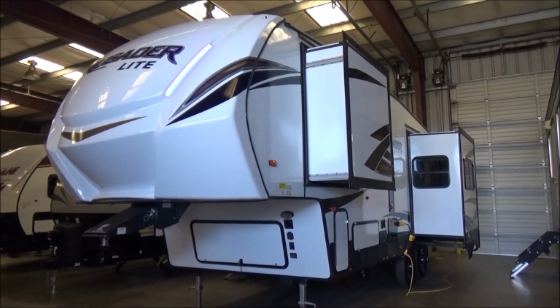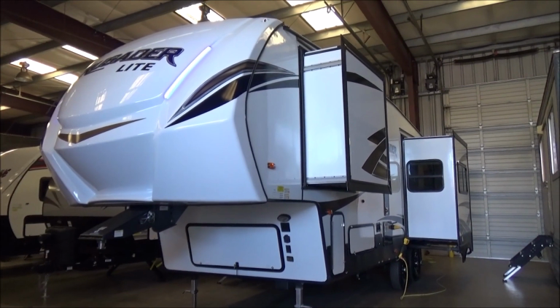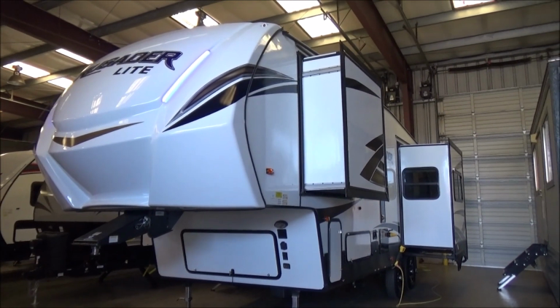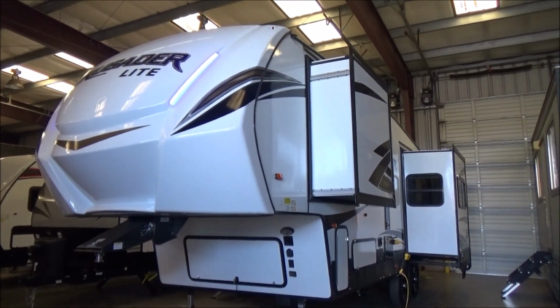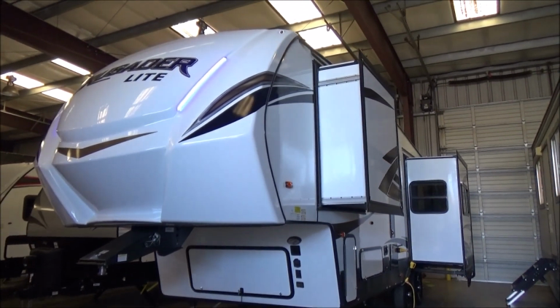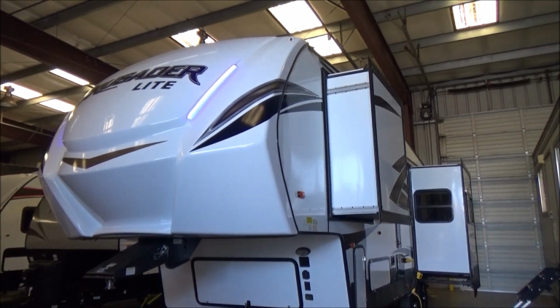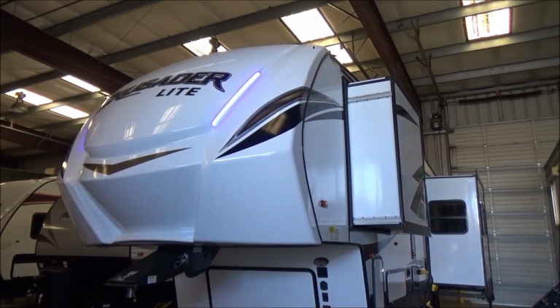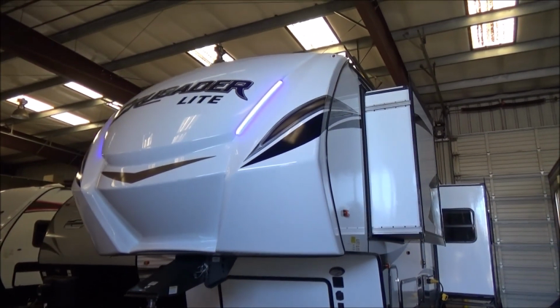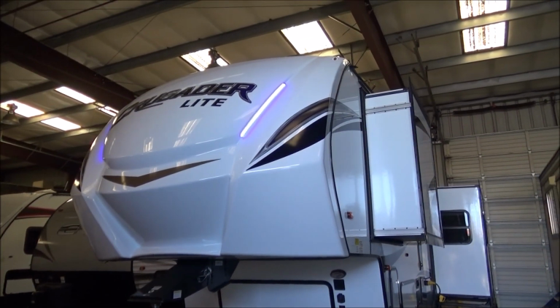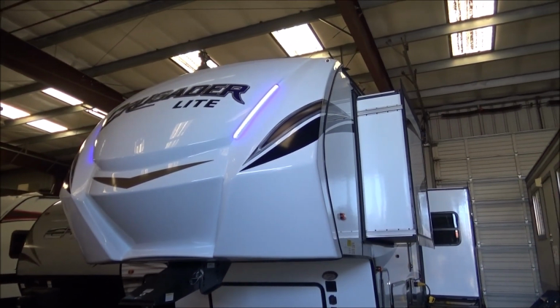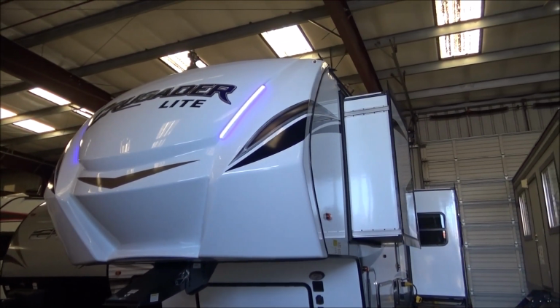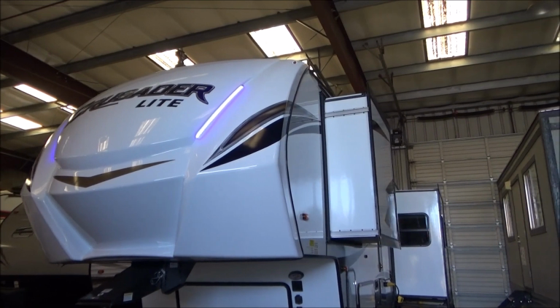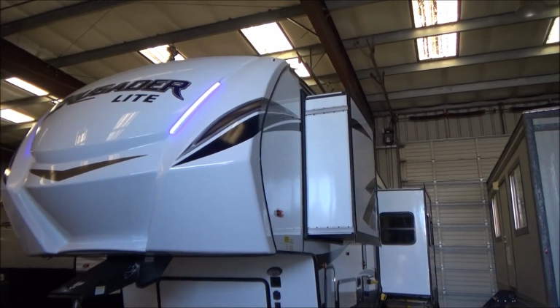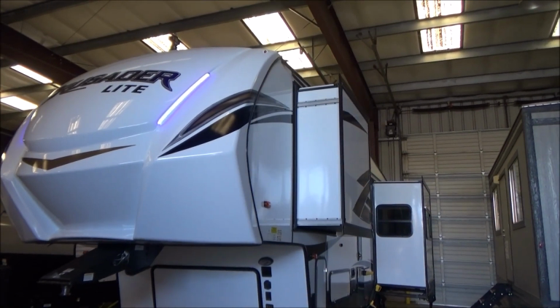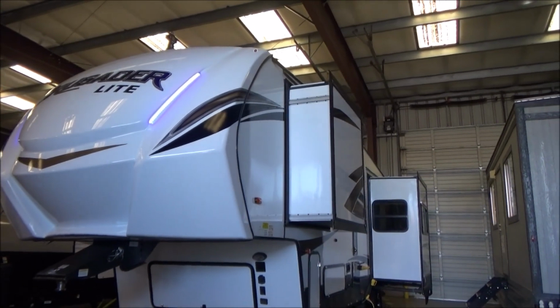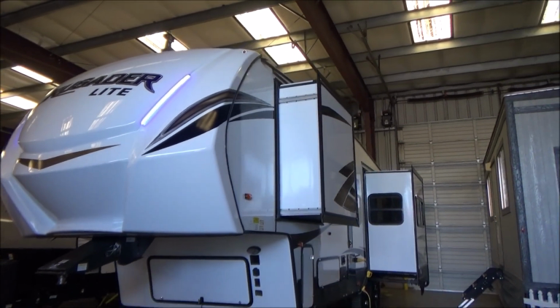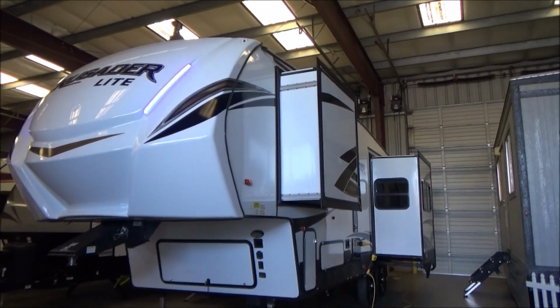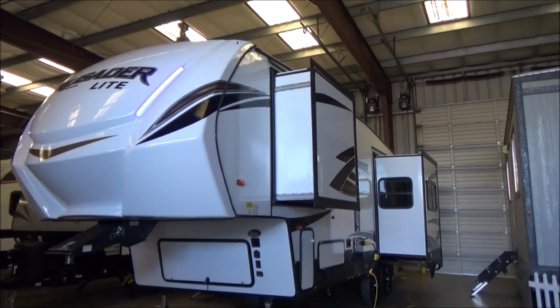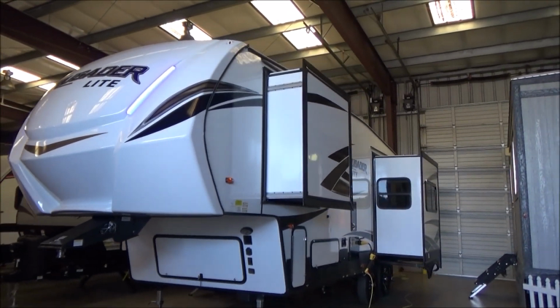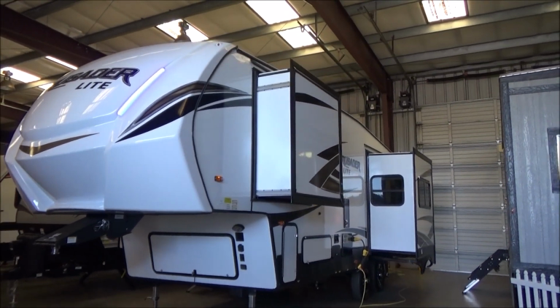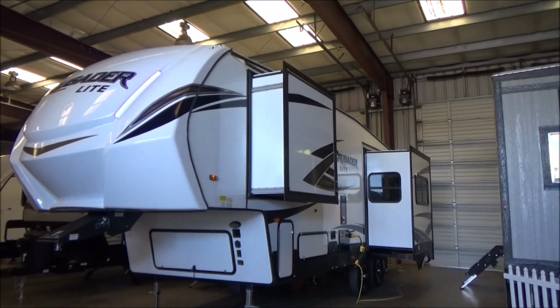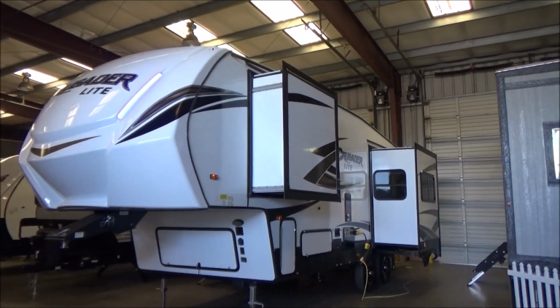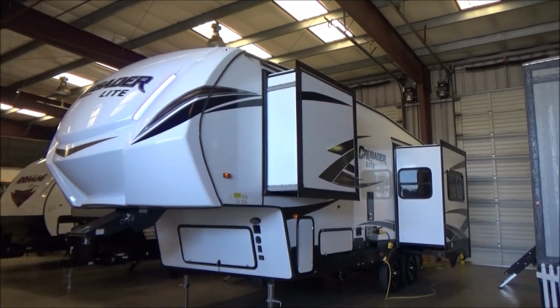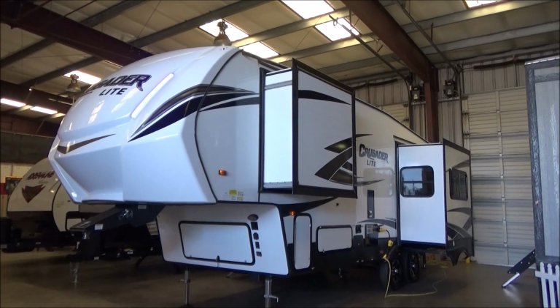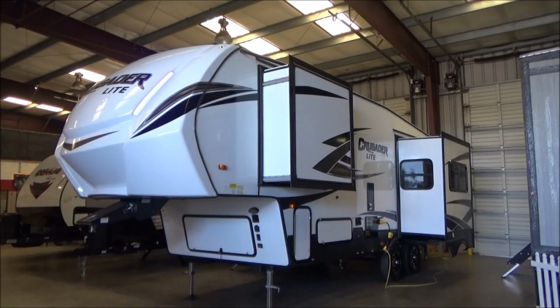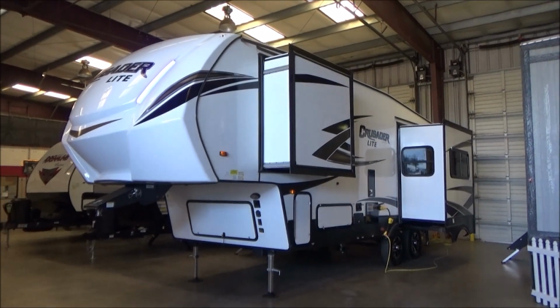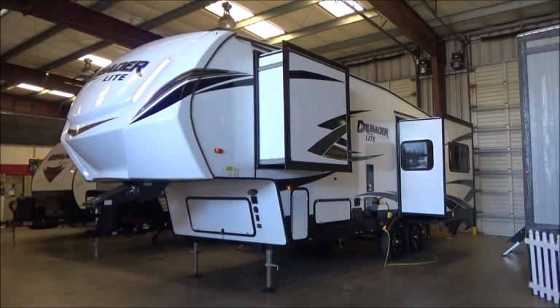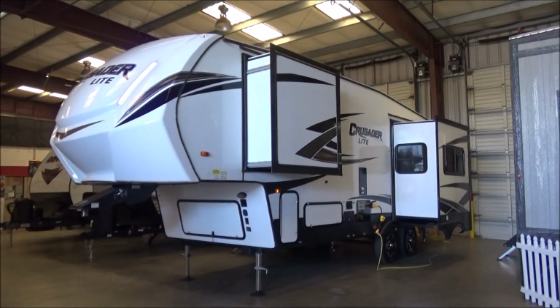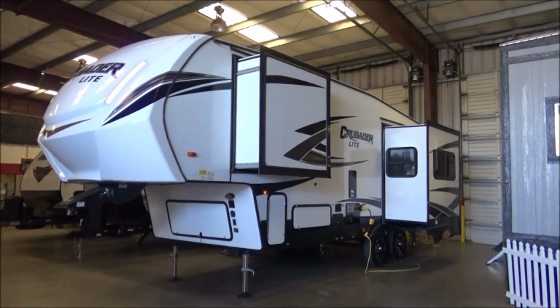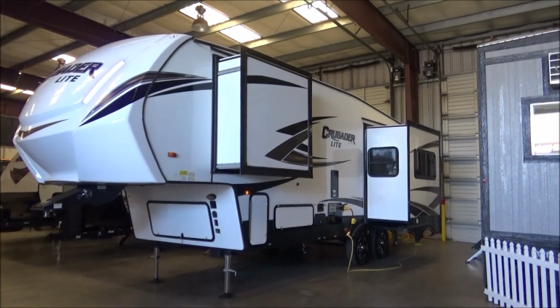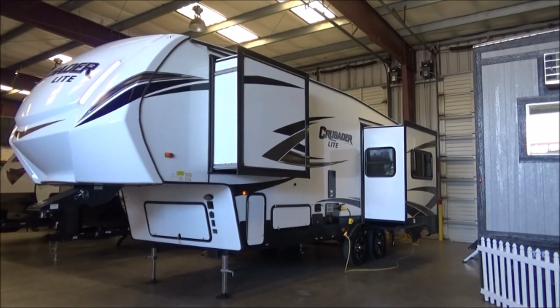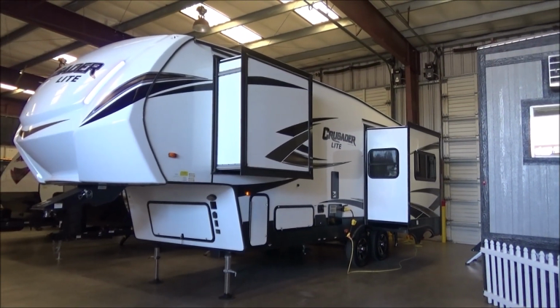Hello everybody, Troy with the Full Auto Group. Today I'm going to take you through our Primetime Crusader Light 25RD. This is a new floor plan for 2020. It is loaded with features and packed with options. I'm going to cover all of them that I can while I keep your attention.